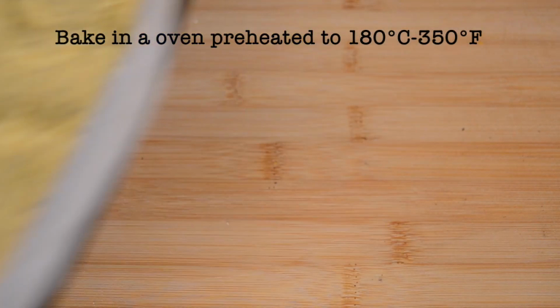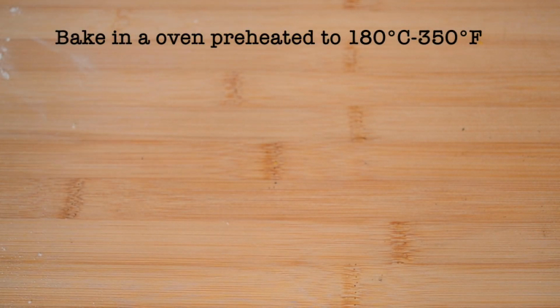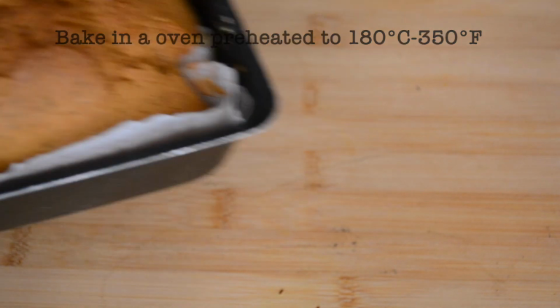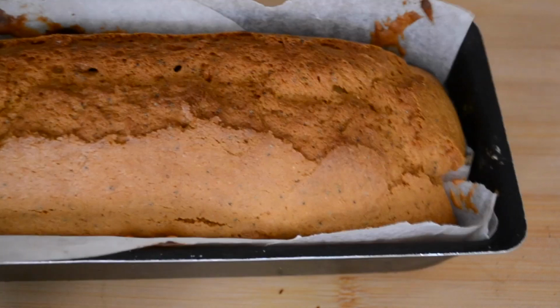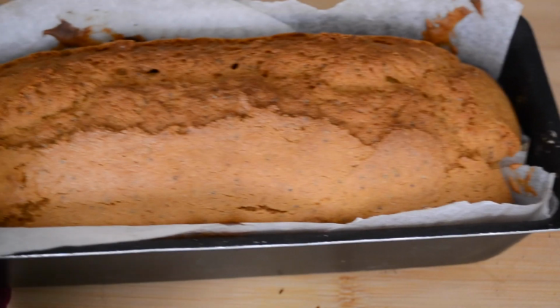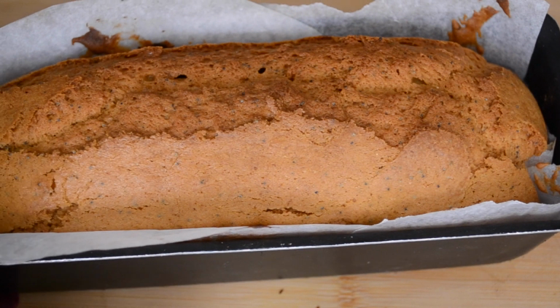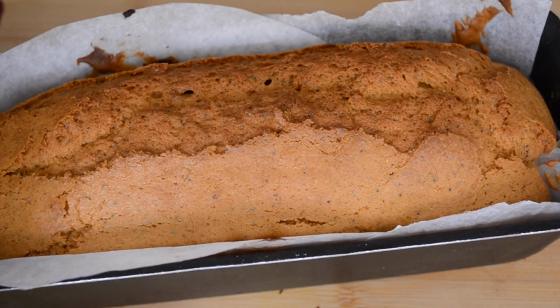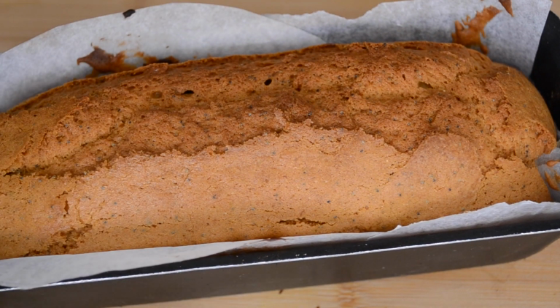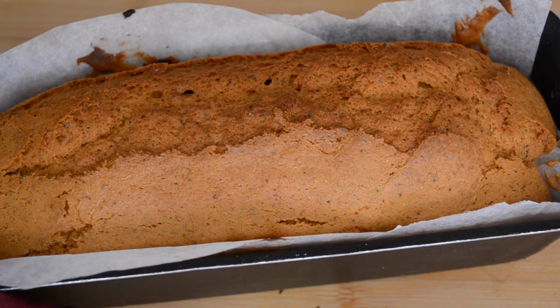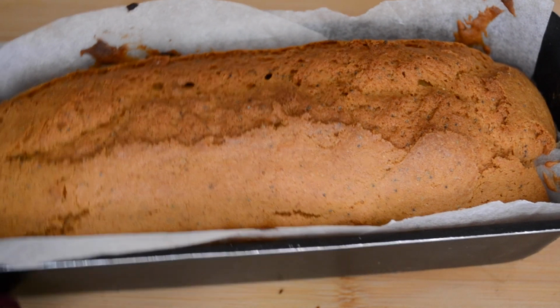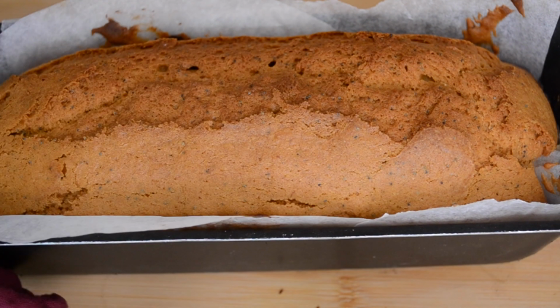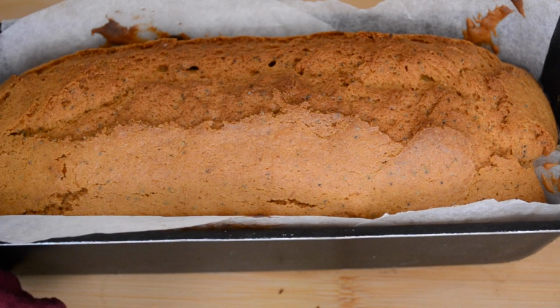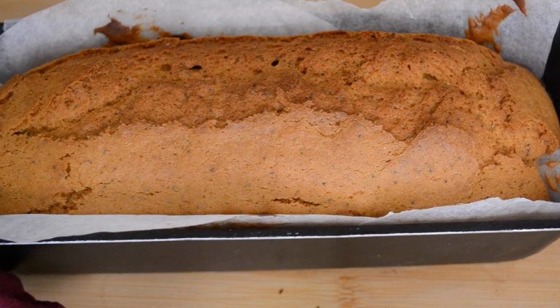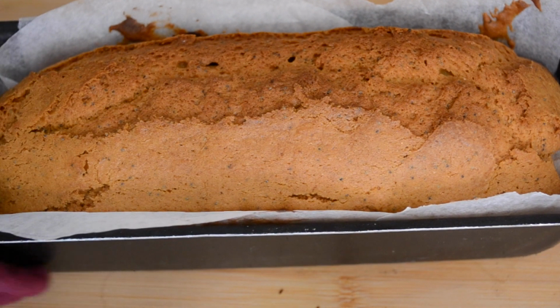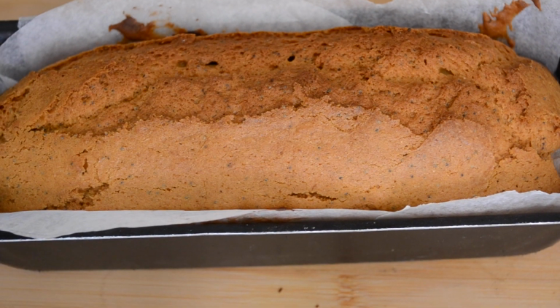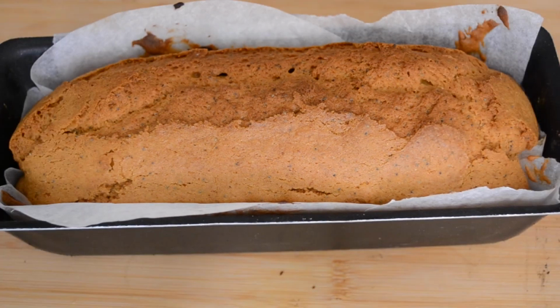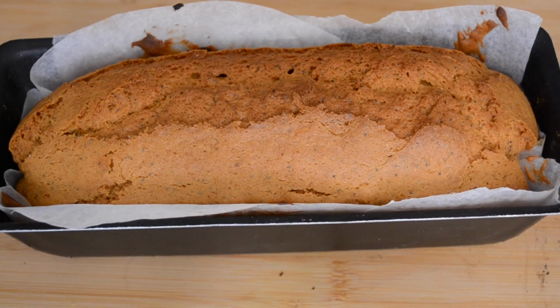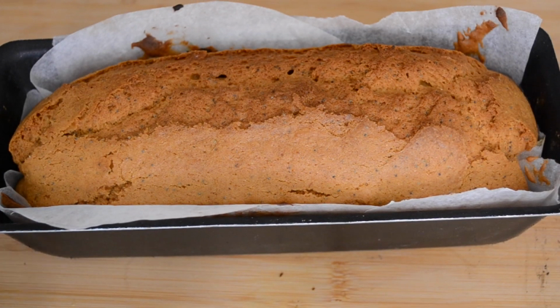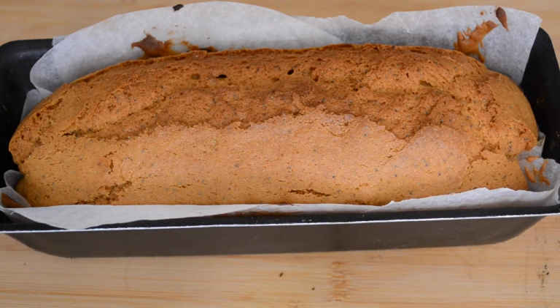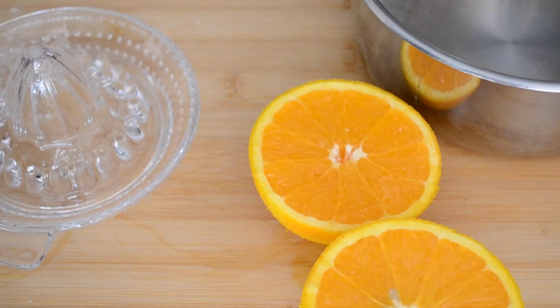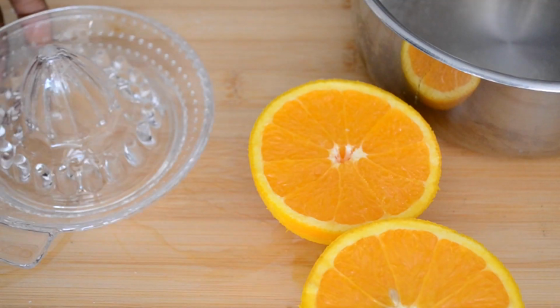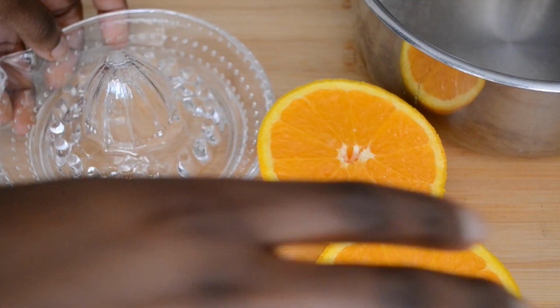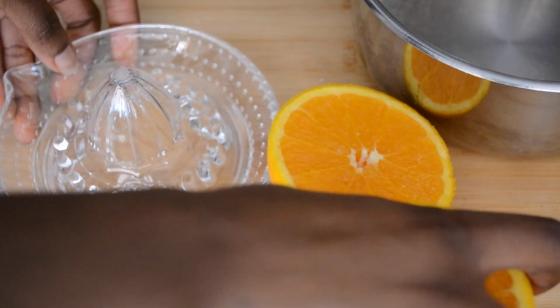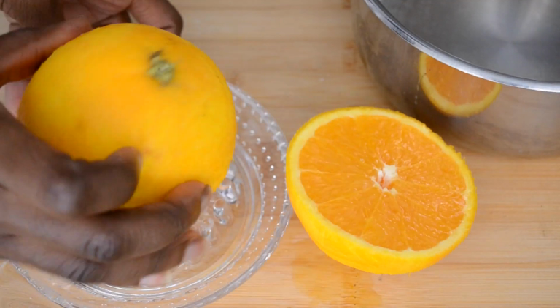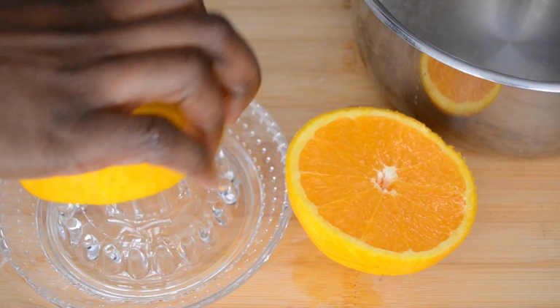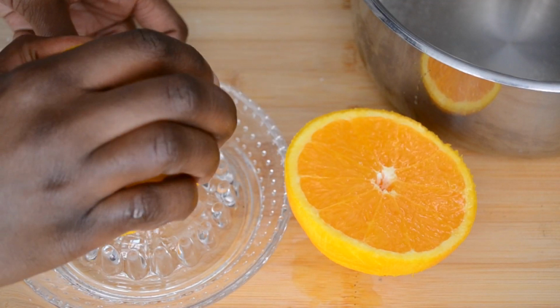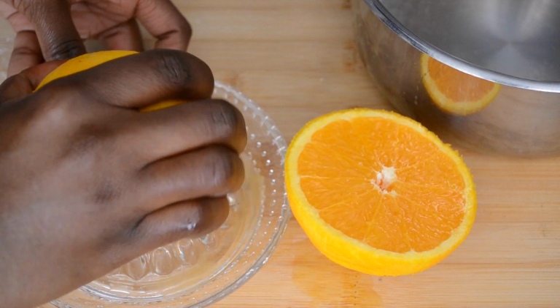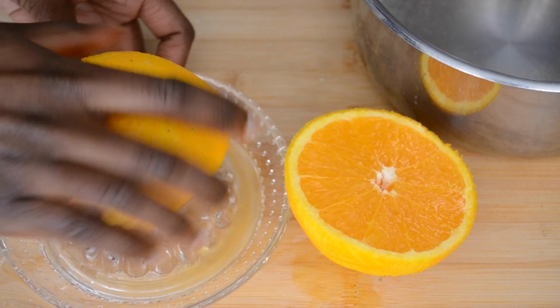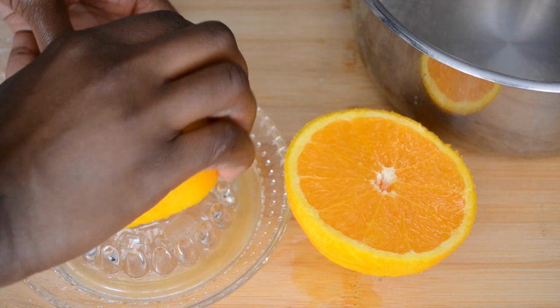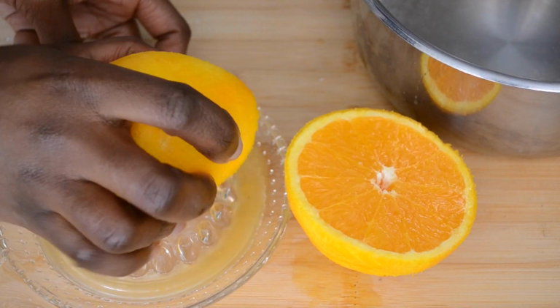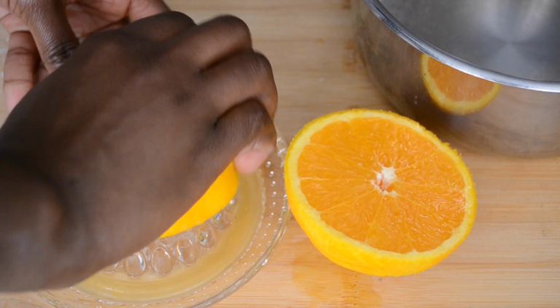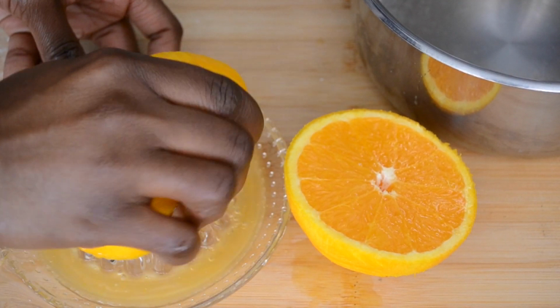A knife inserted in the center of the cake should come out clean. Let the cake cool down a little bit while we prepare the drizzle — take the juice of one orange and half a lemon.